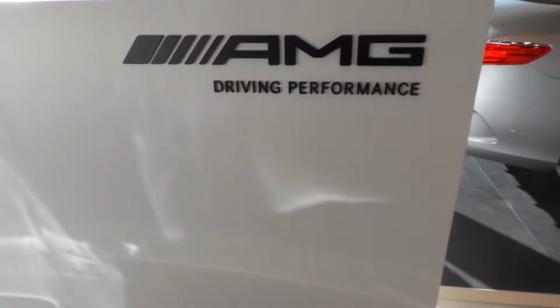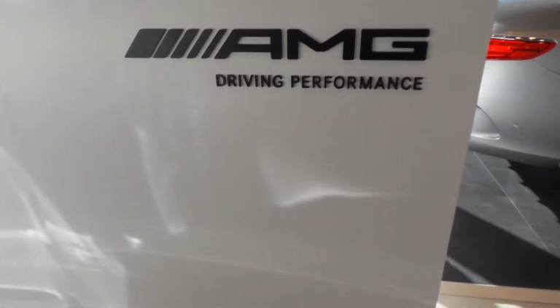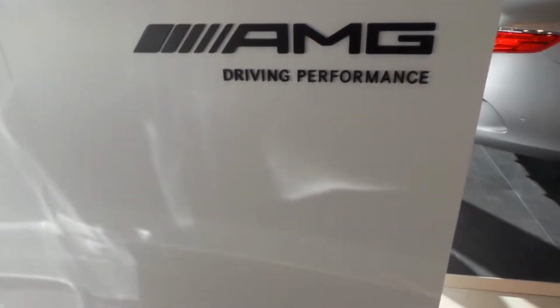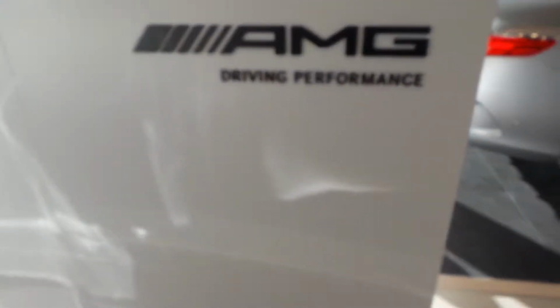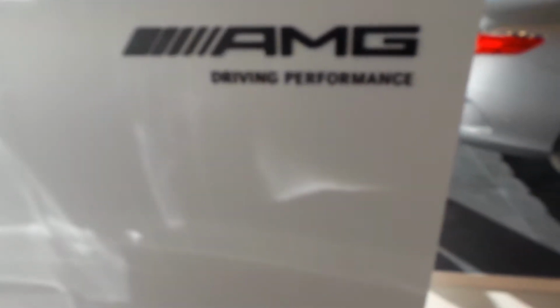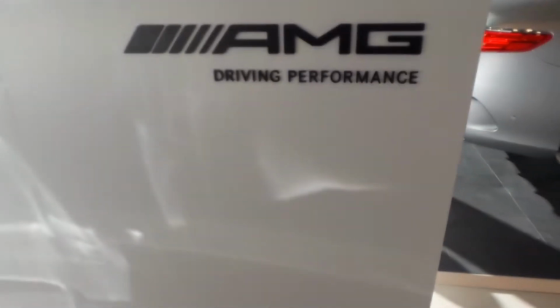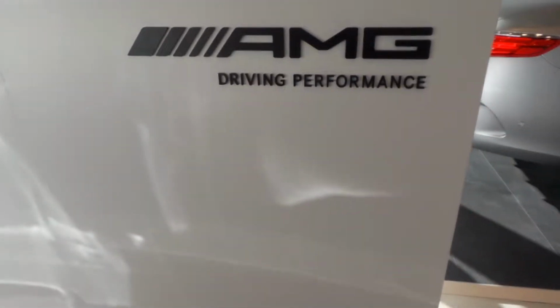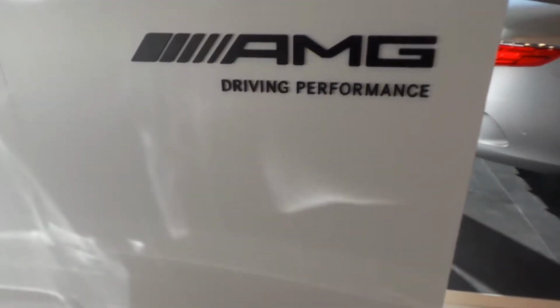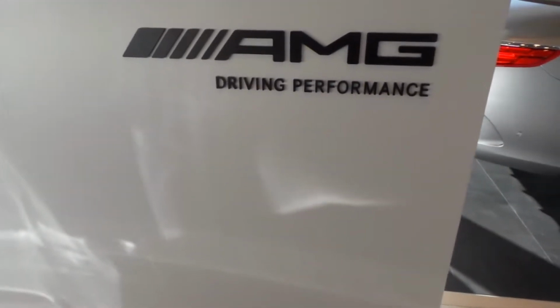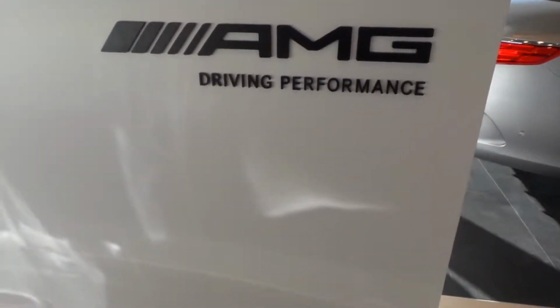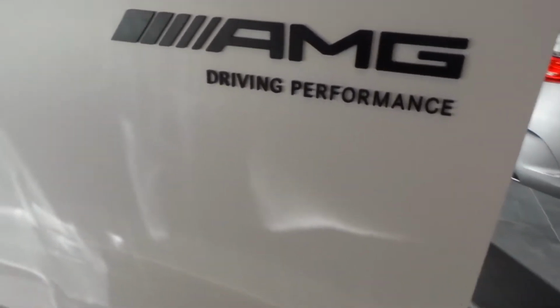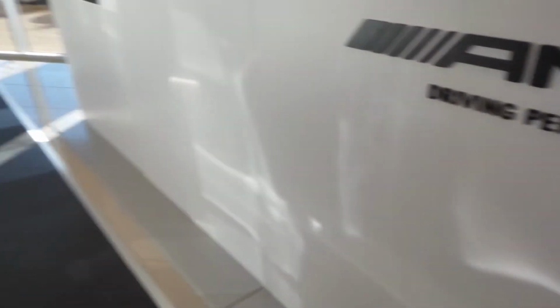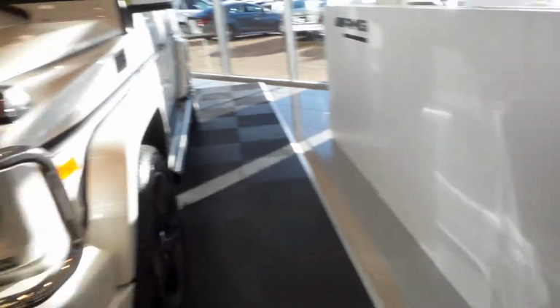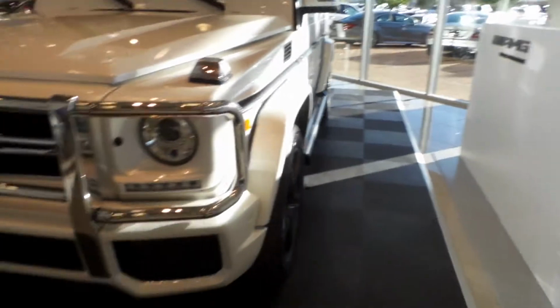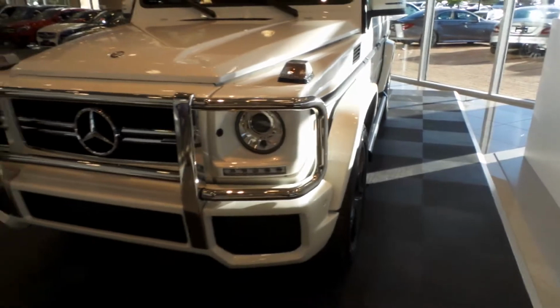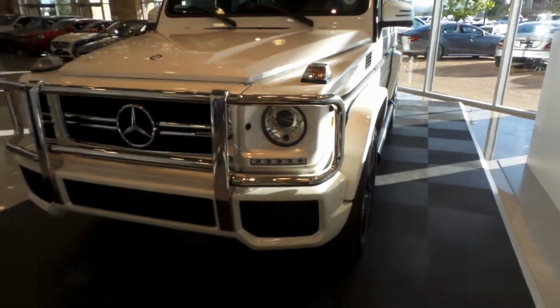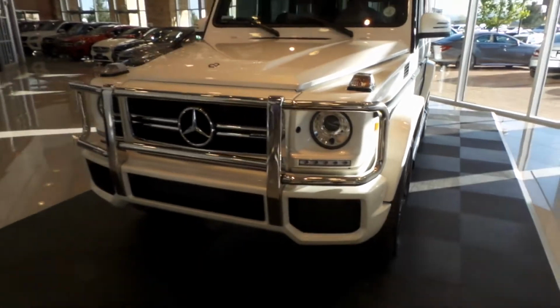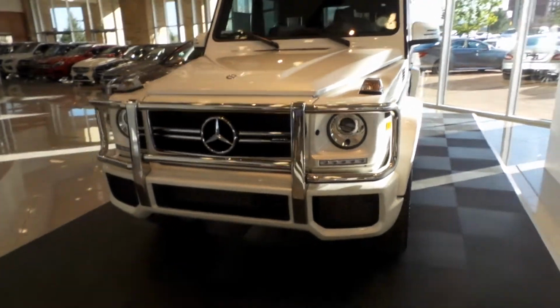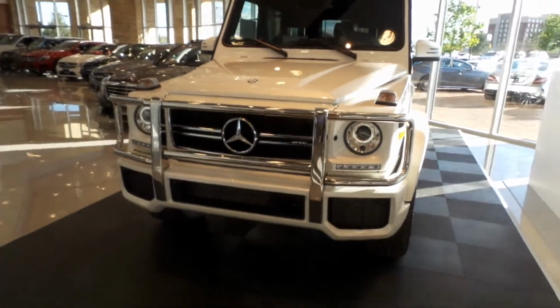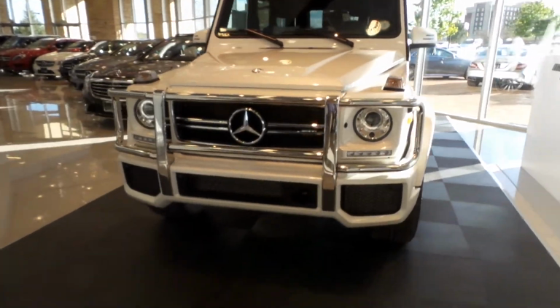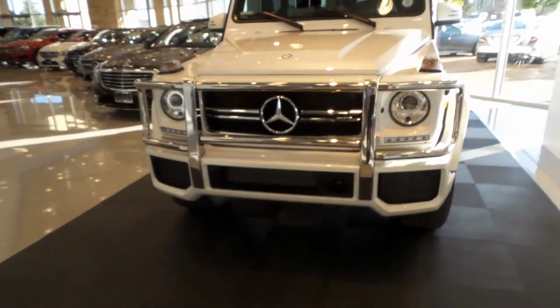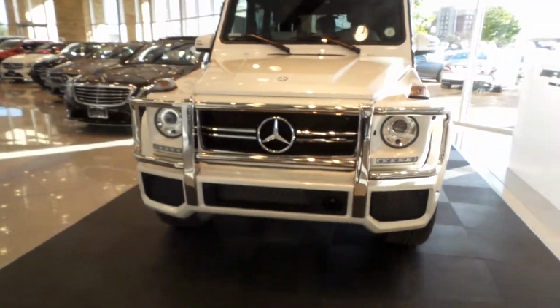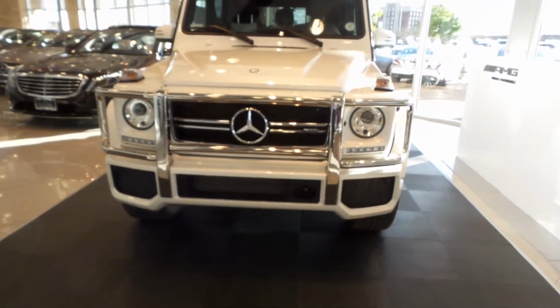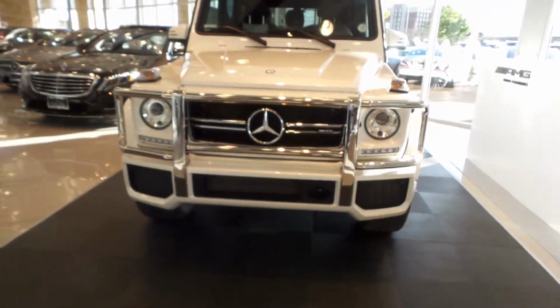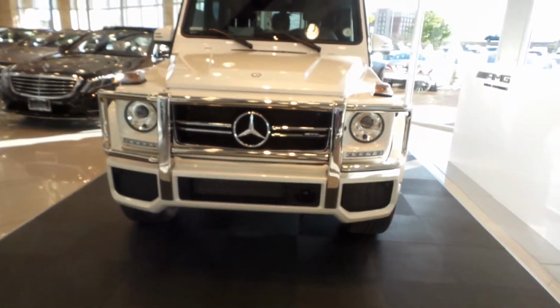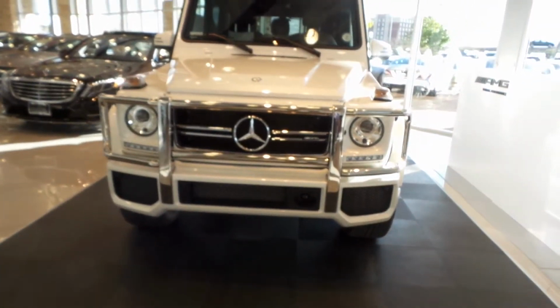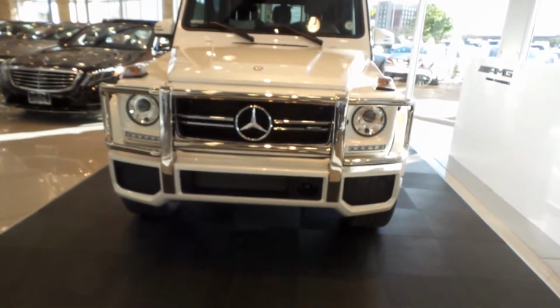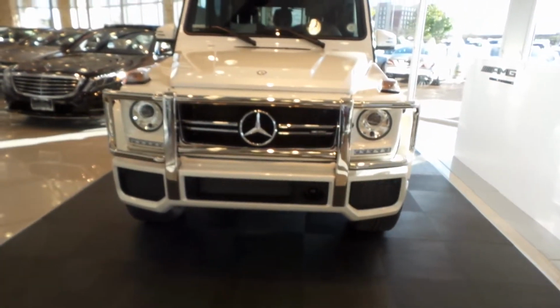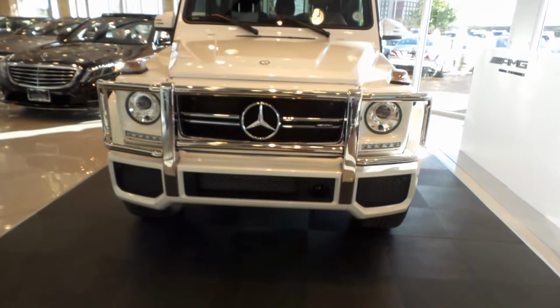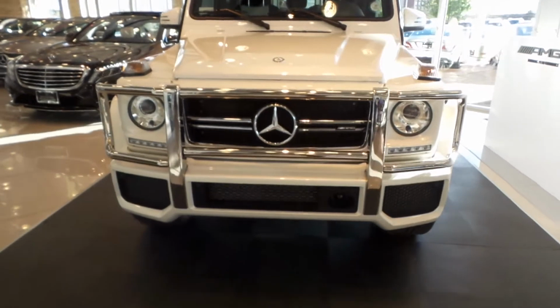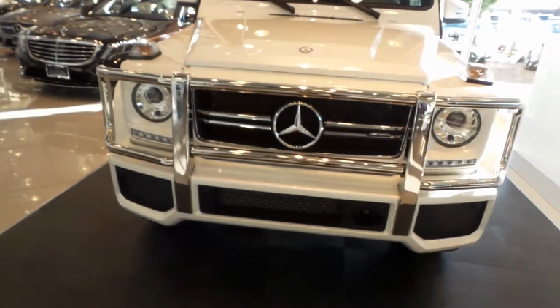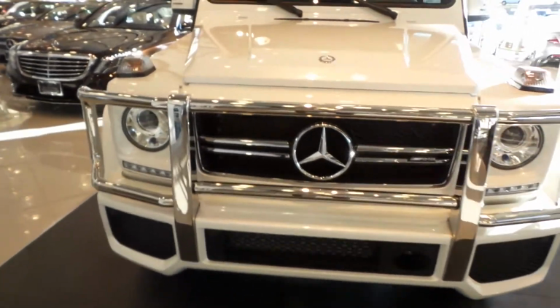Hey Jason, this is Matt at Mercedes-Benz of Westminster at the AMG Performance Center. This is the Designo Mystic White G63.